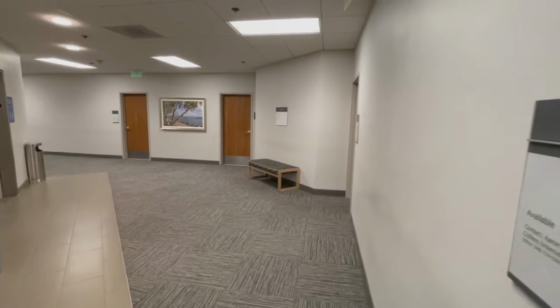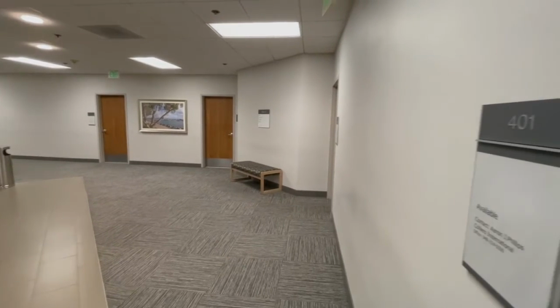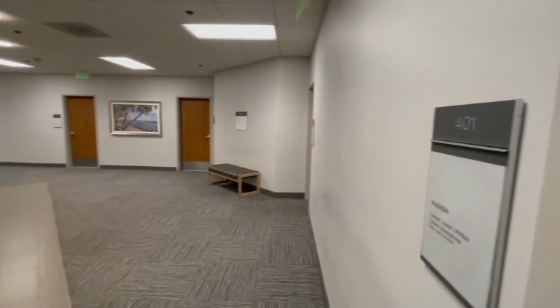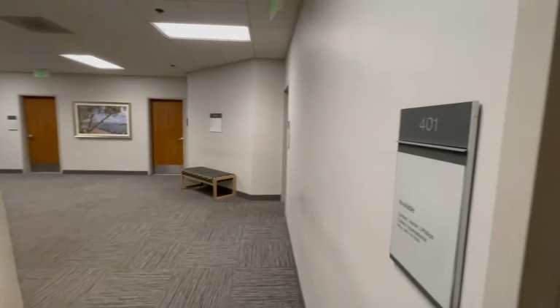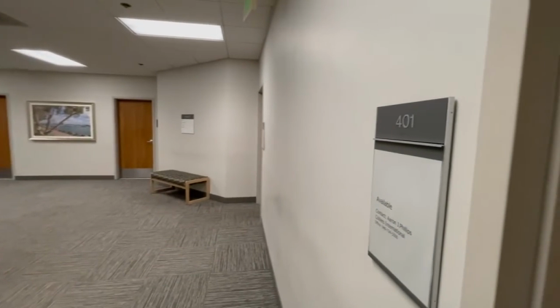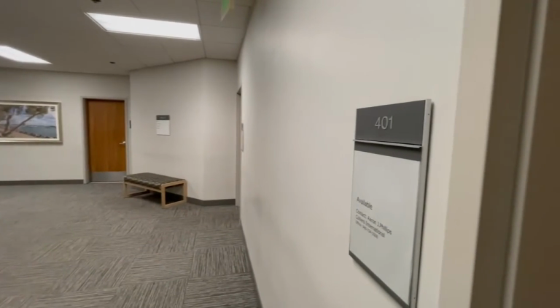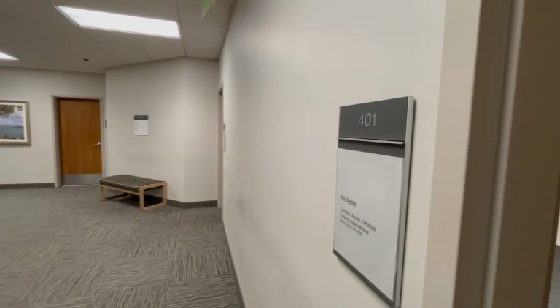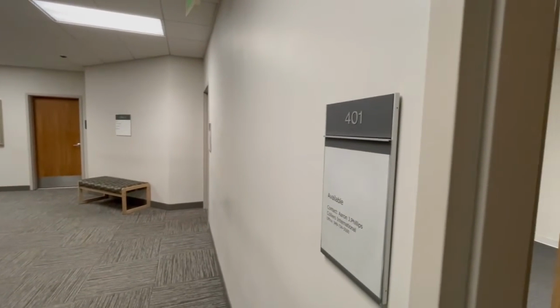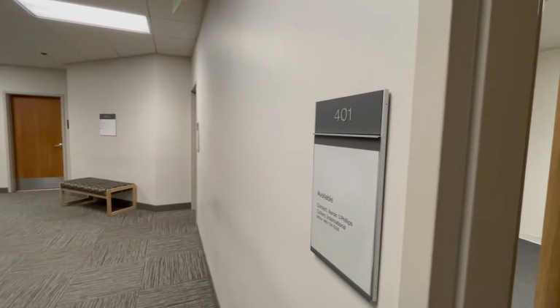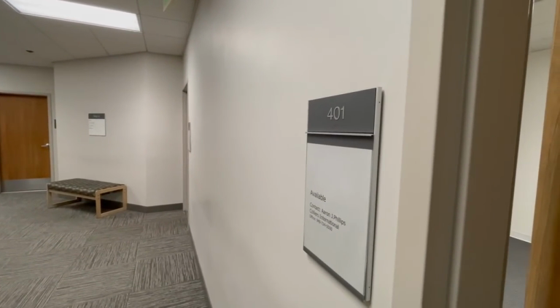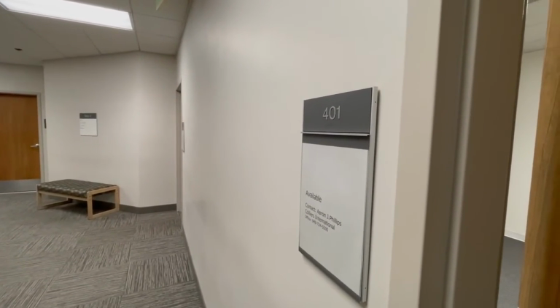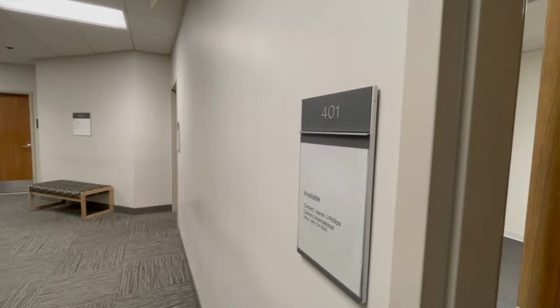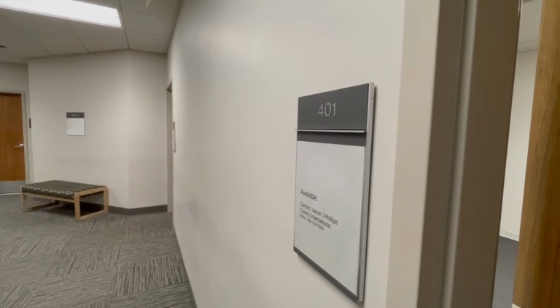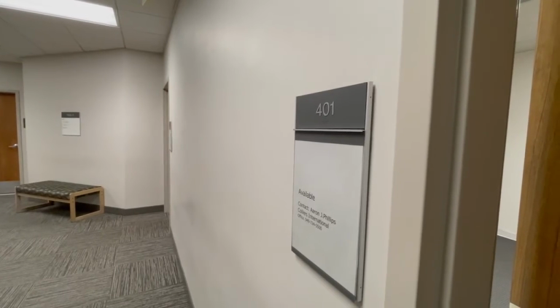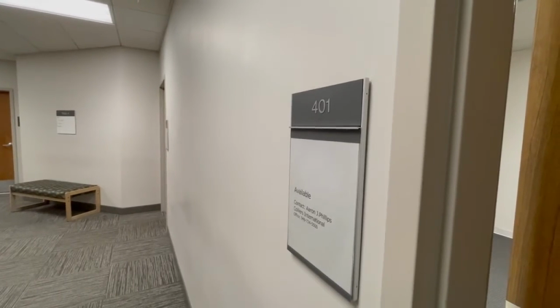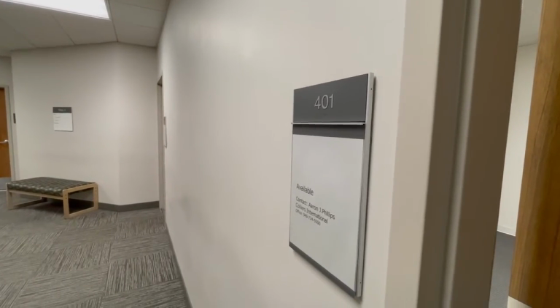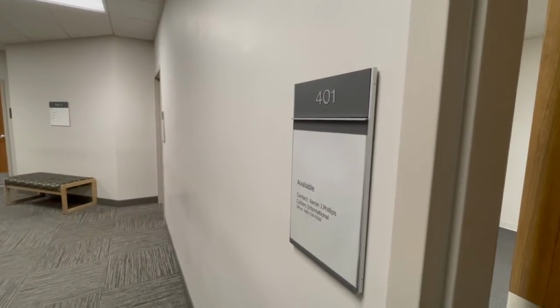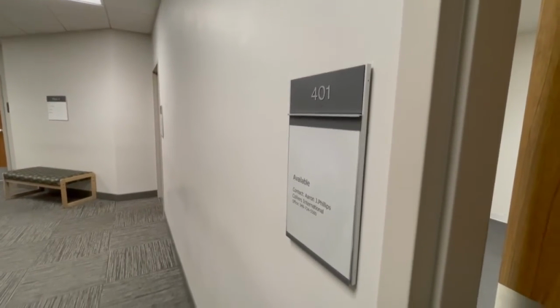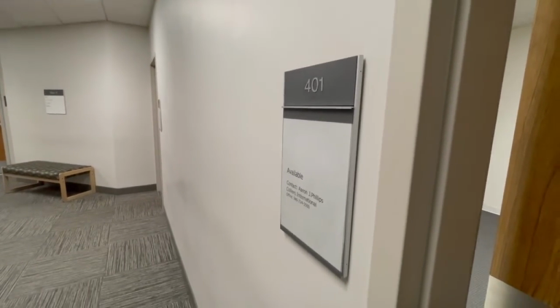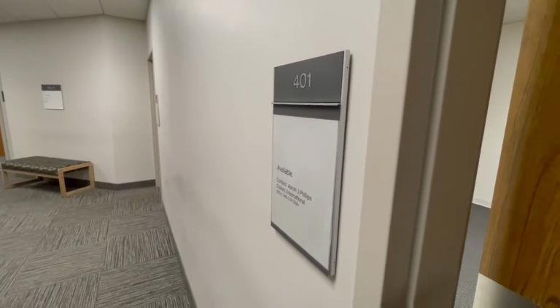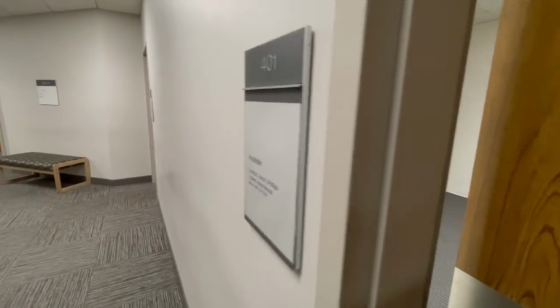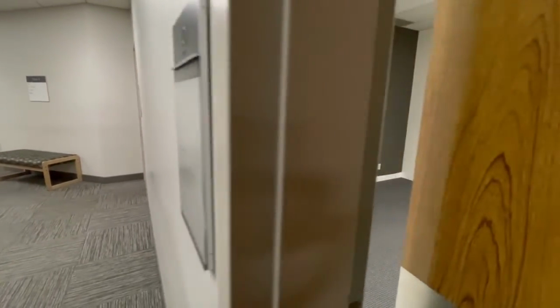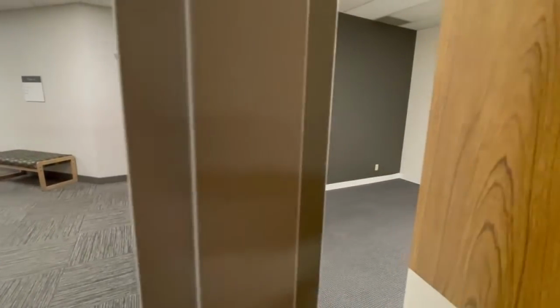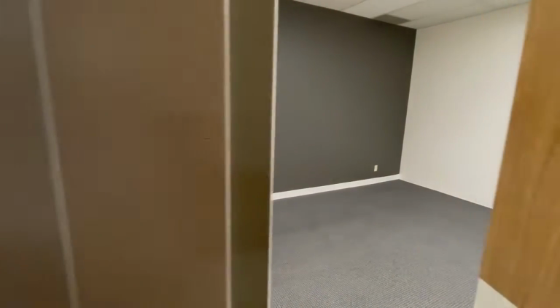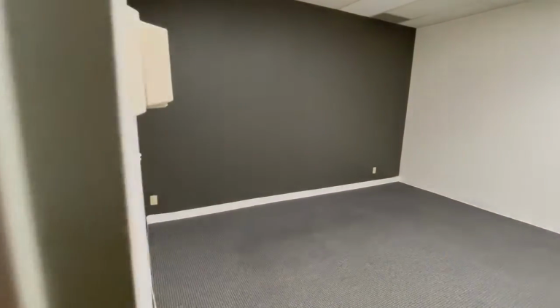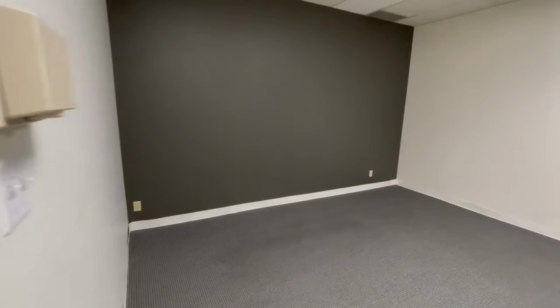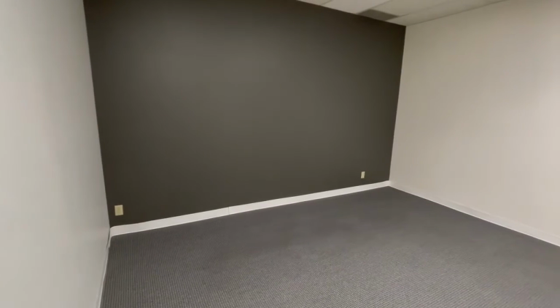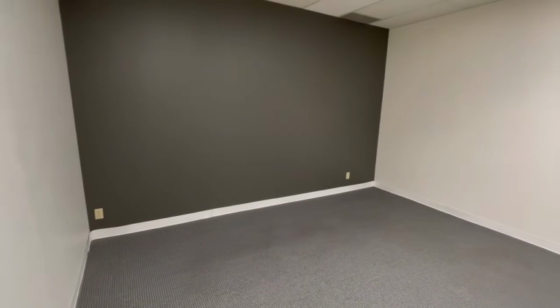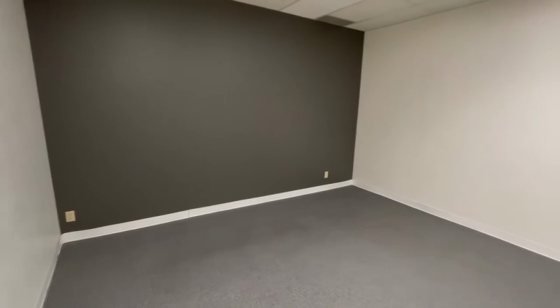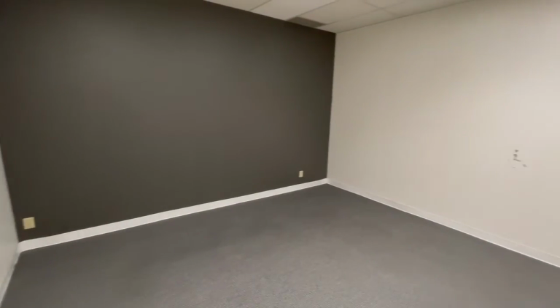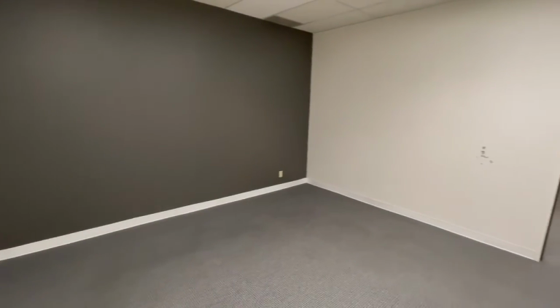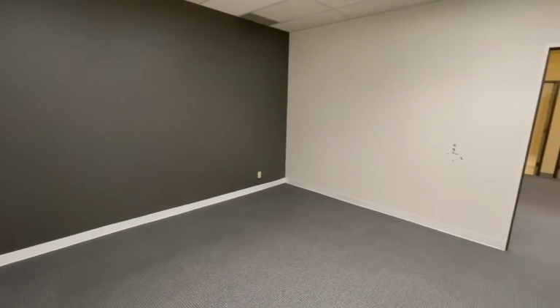Thanks for tuning in to the channel. This is Fountain Valley Medical Center, 11160 Warner Avenue. This is suite 401. I believe the square footage of the suite is around 1,400 square feet.